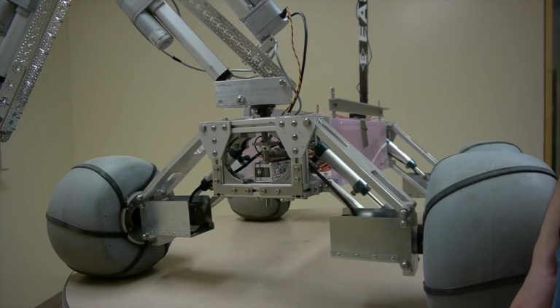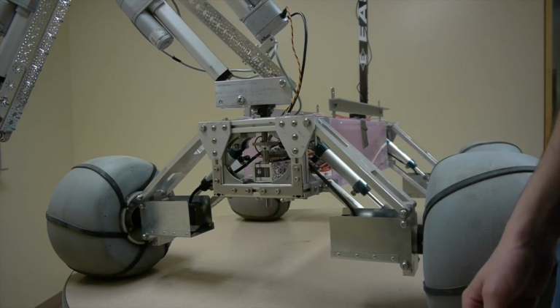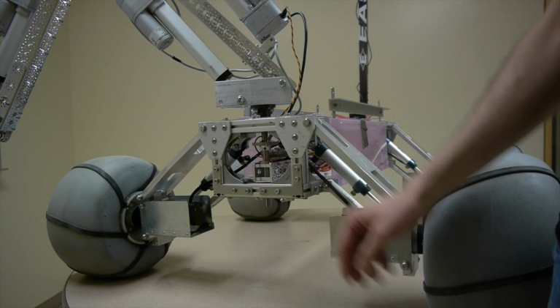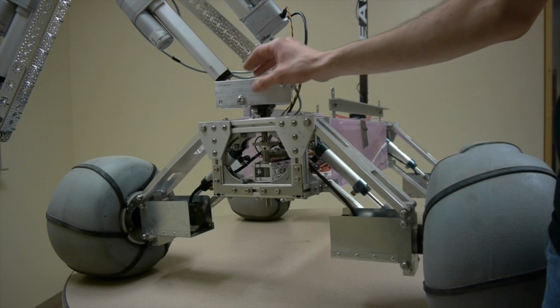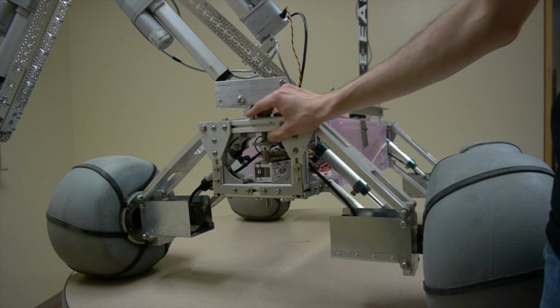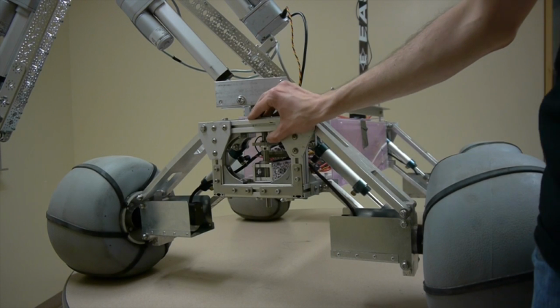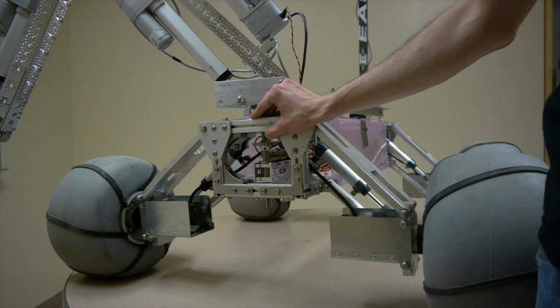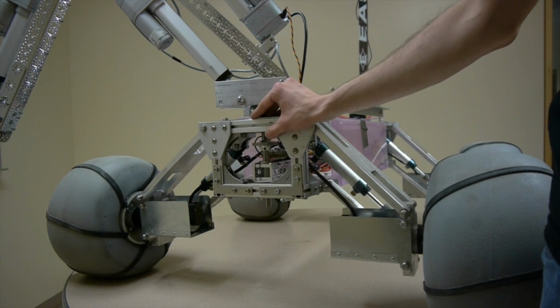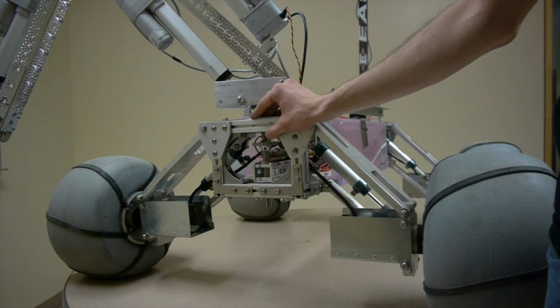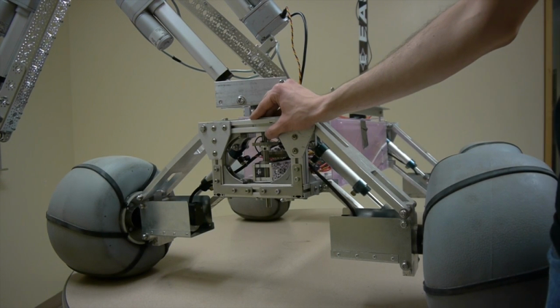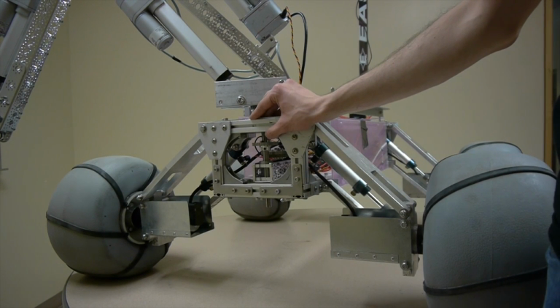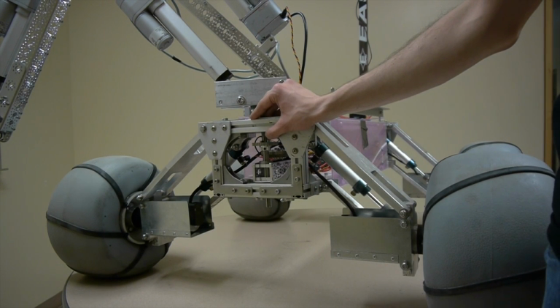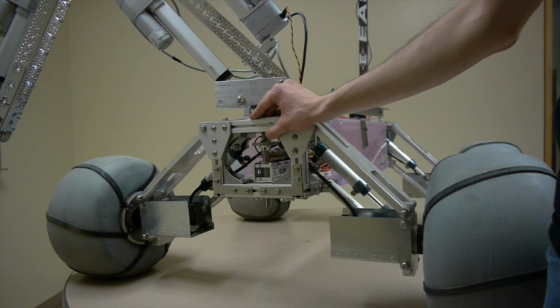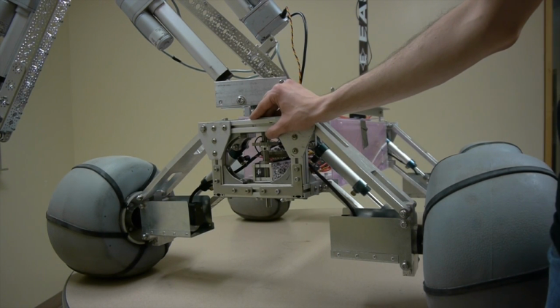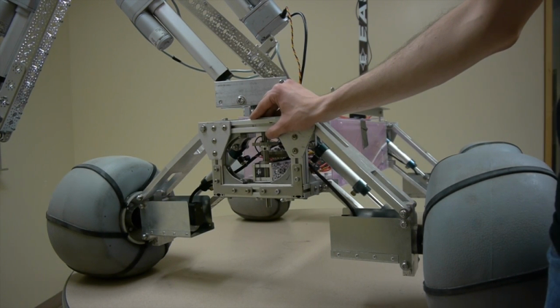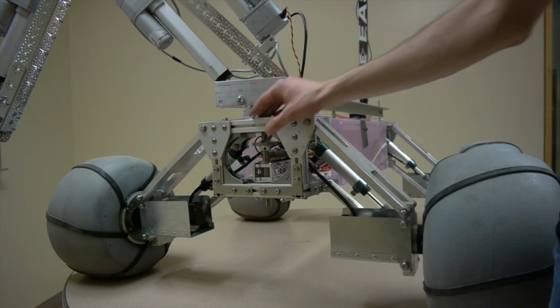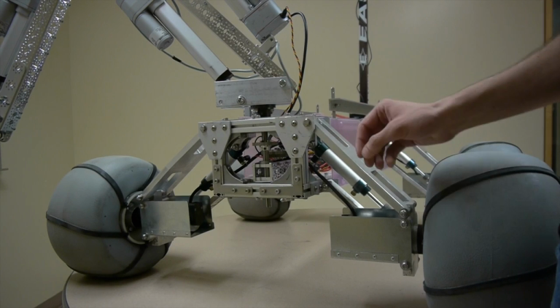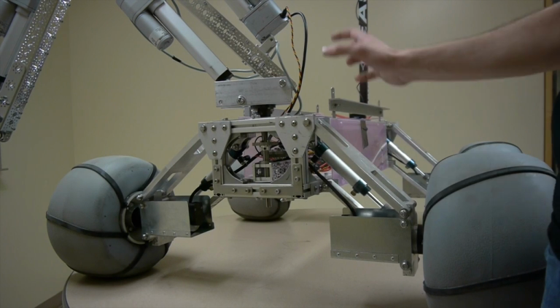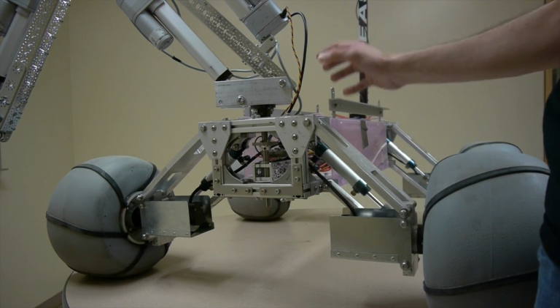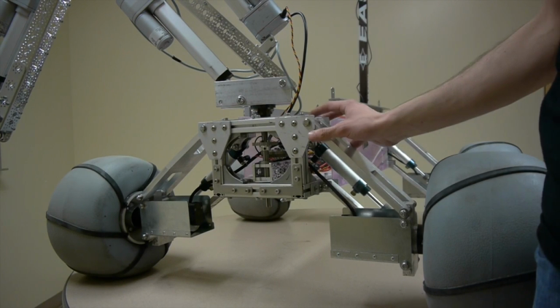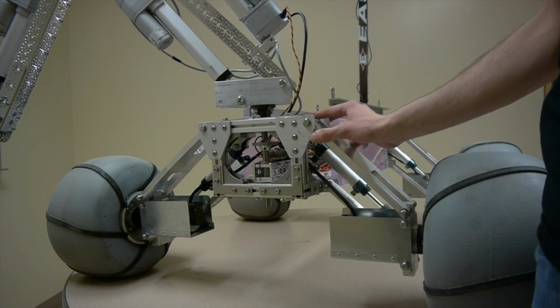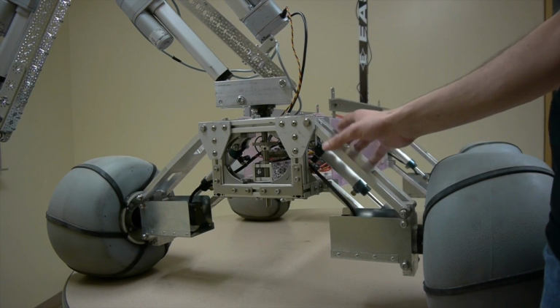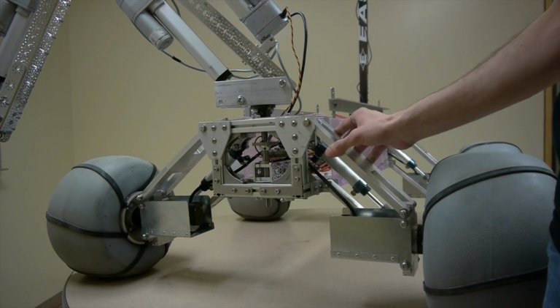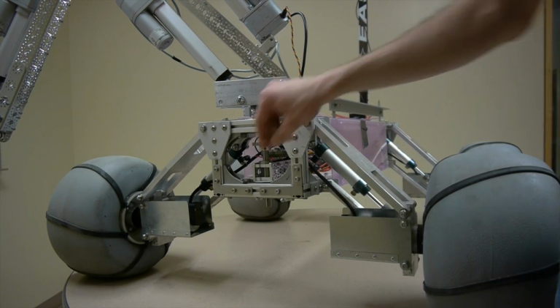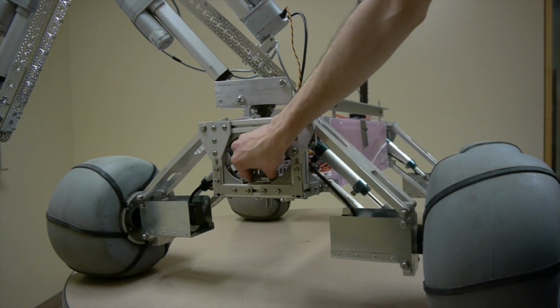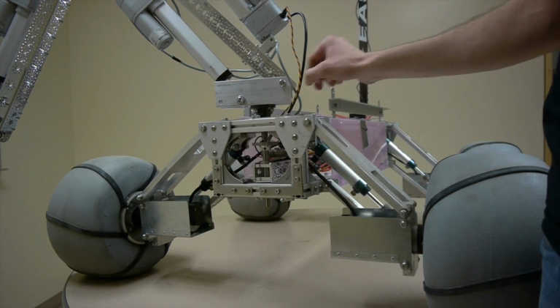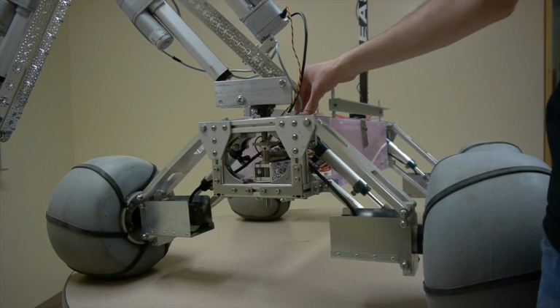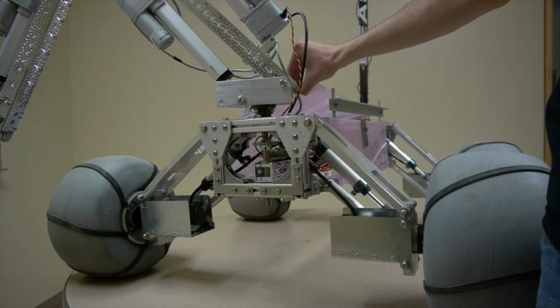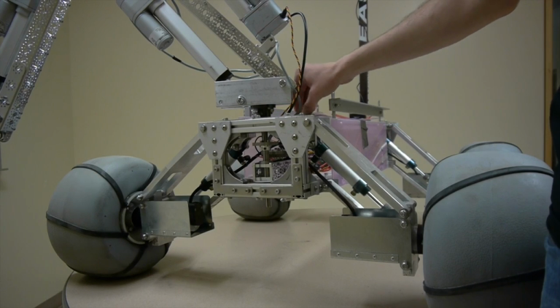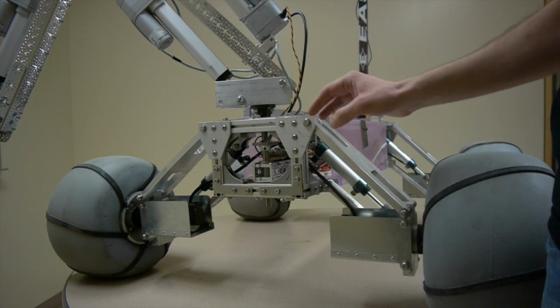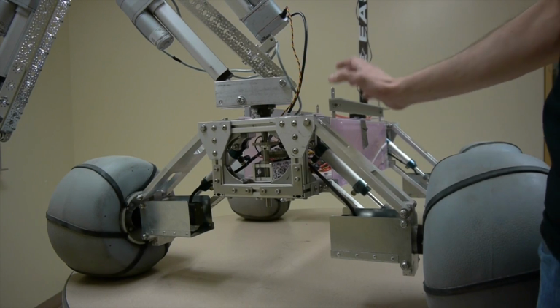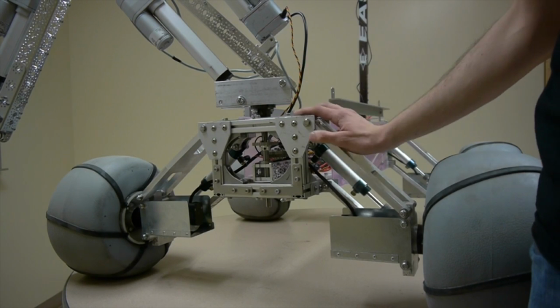As in previous years, we're using aluminum extrusion for the chassis. It allows for easy manufacturing and modification, and it also allows for hardware components such as the suspension, arm base, and enclosure to be mounted anywhere along the chassis.